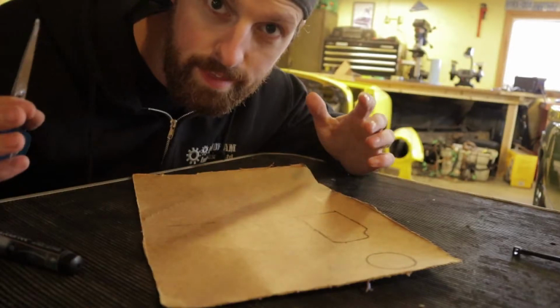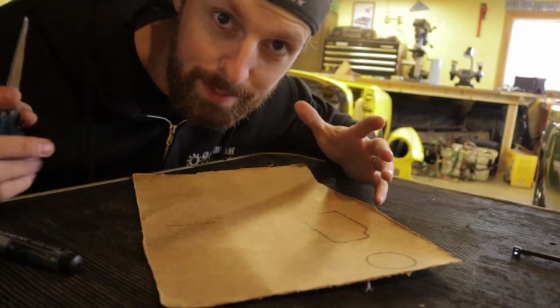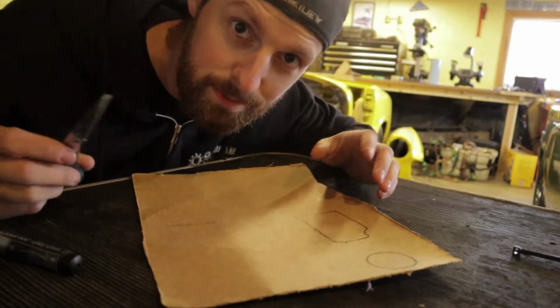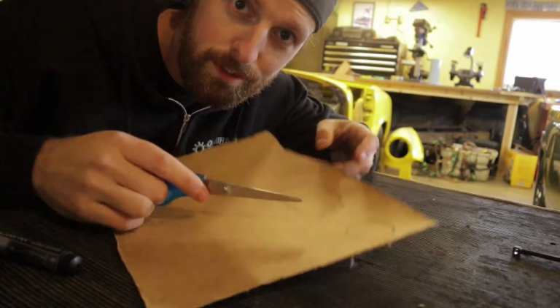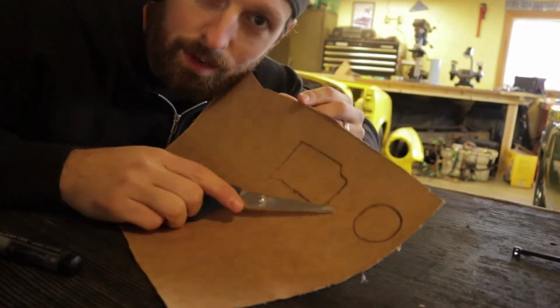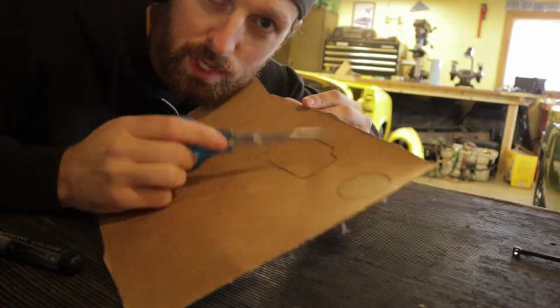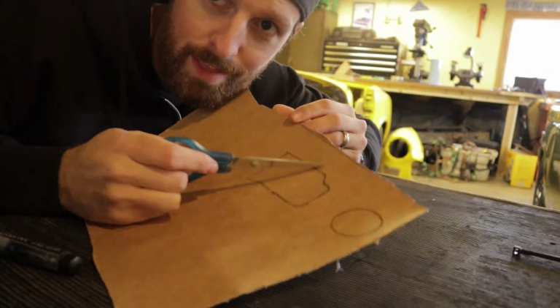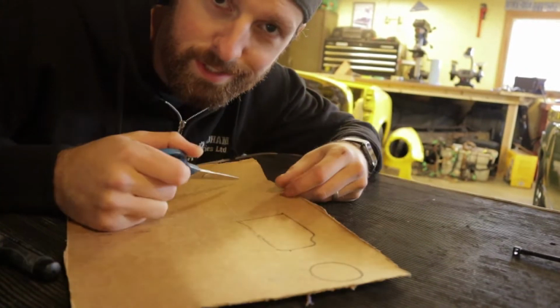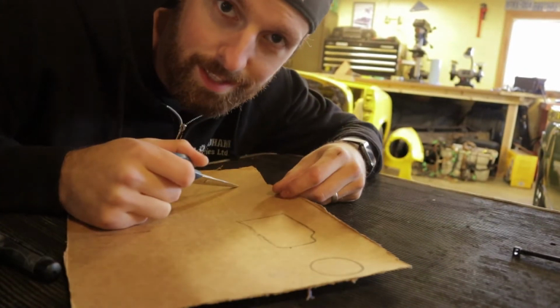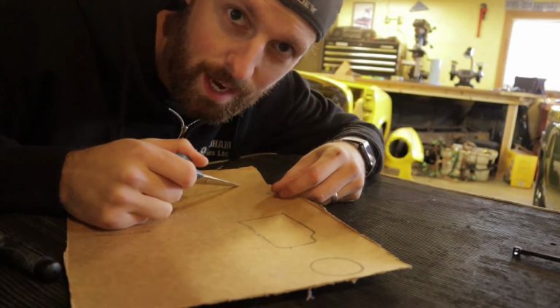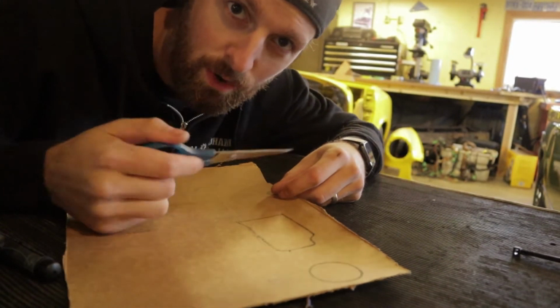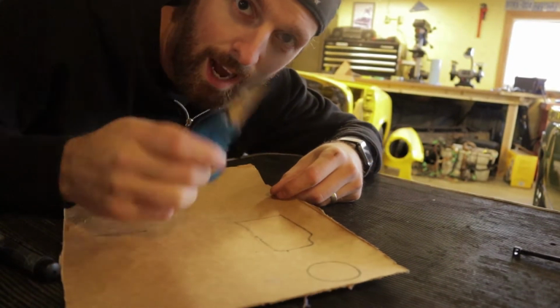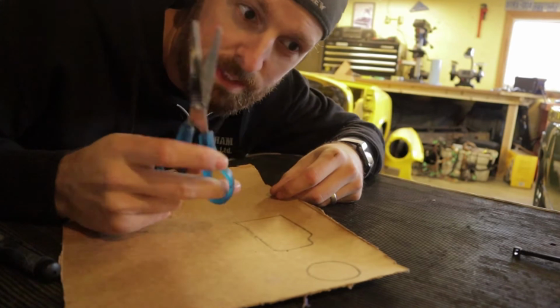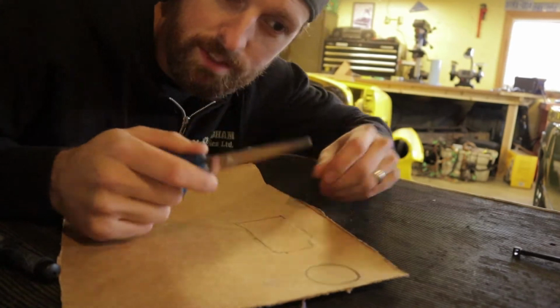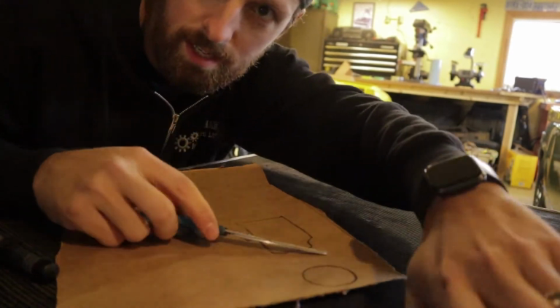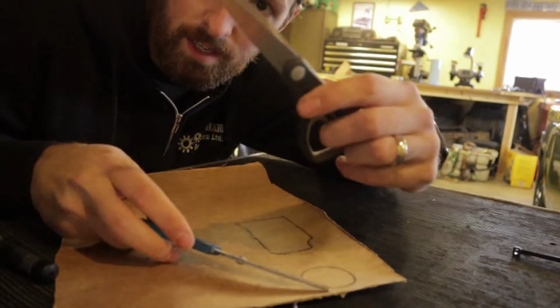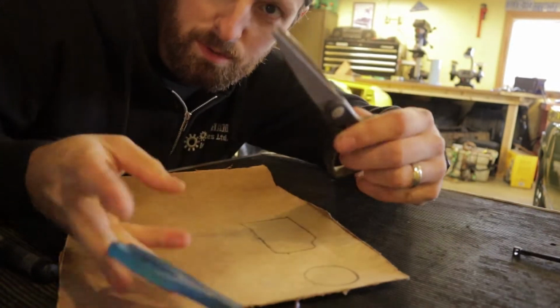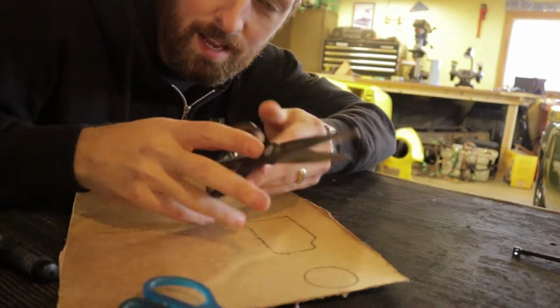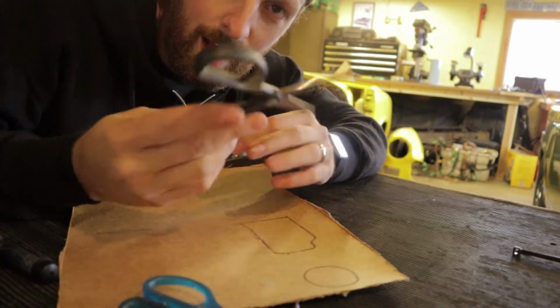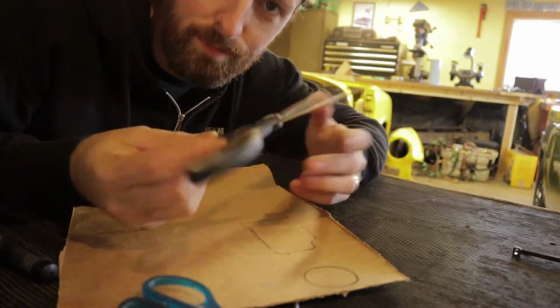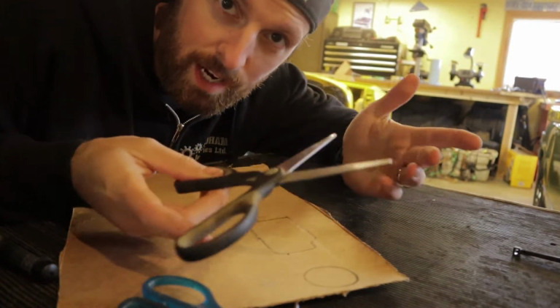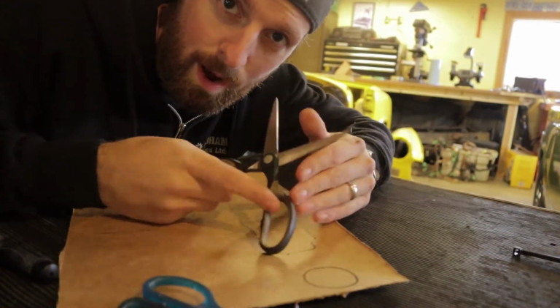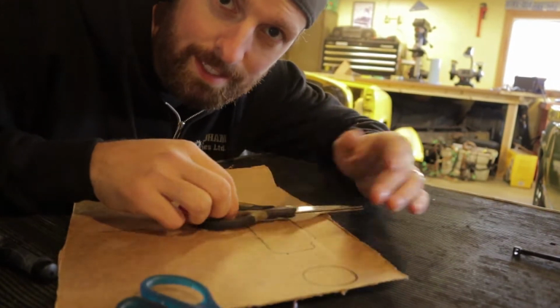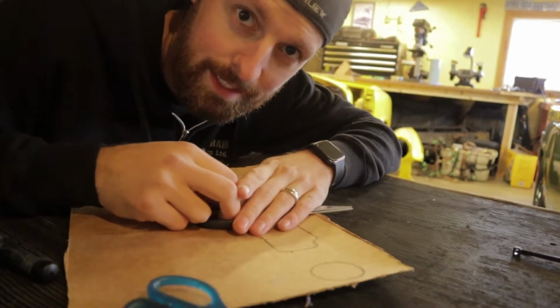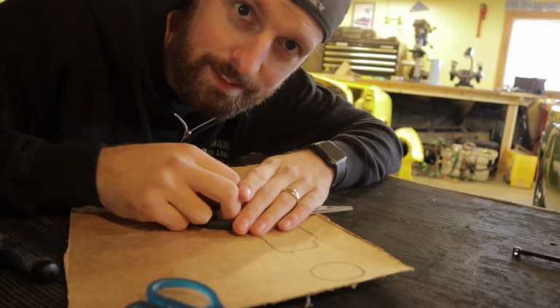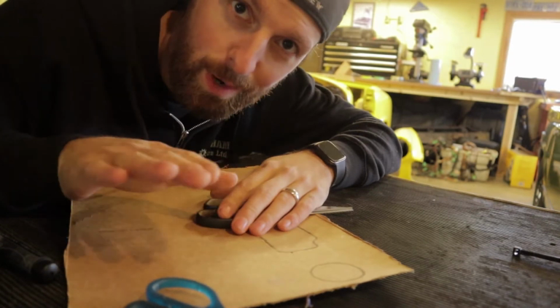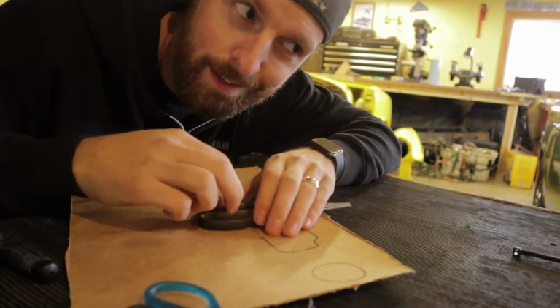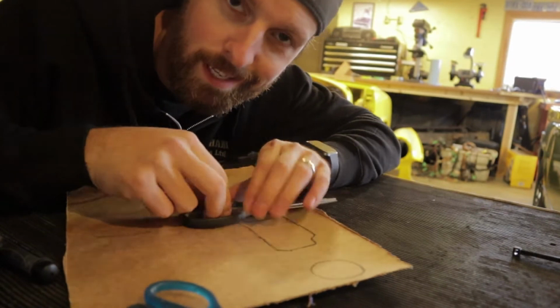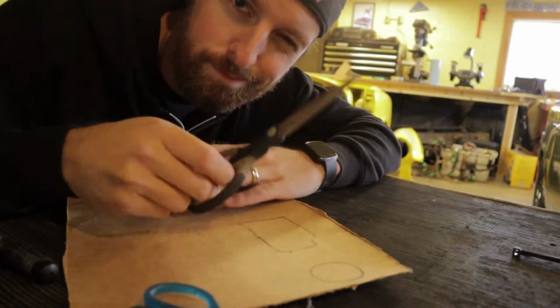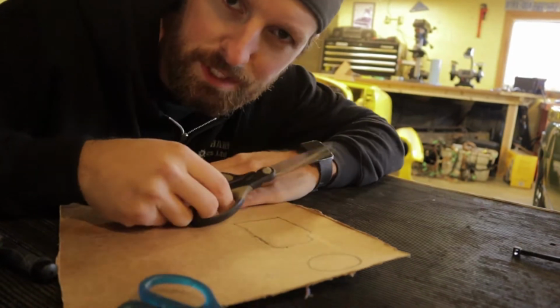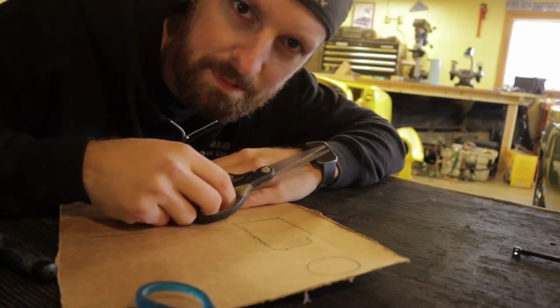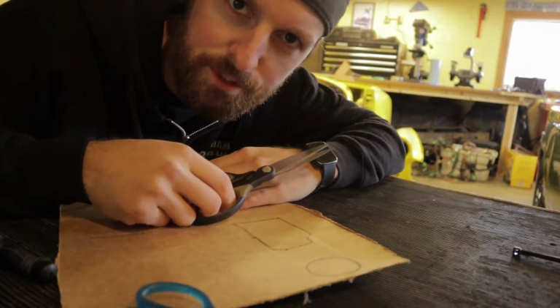The next thing we need to do is cut out the shapes that we just copied. I prefer scissors. You can use a knife if you want, but scissors is a lot easier.